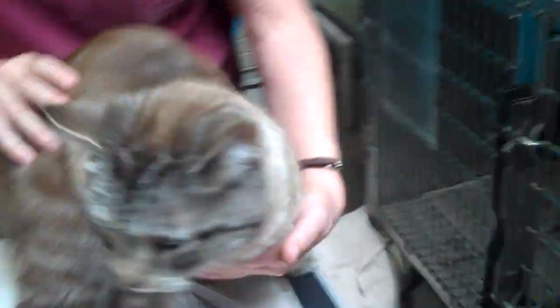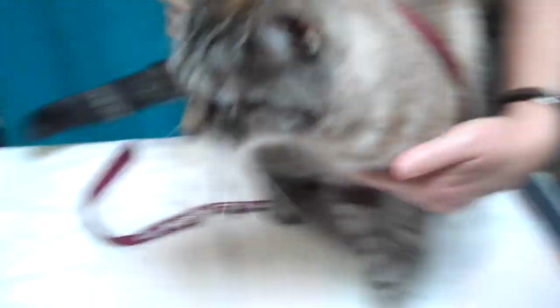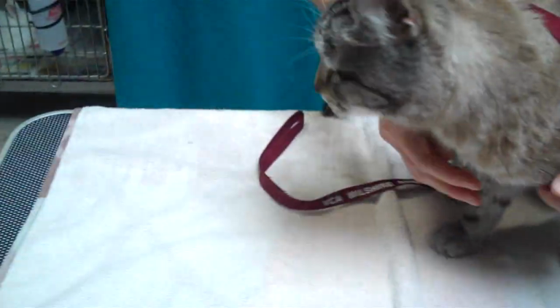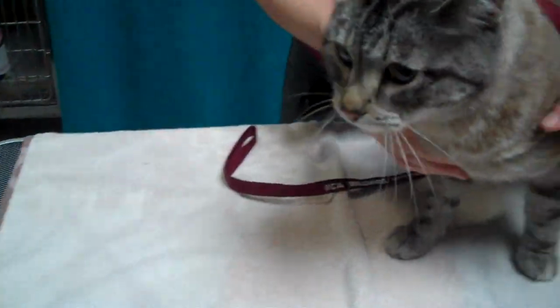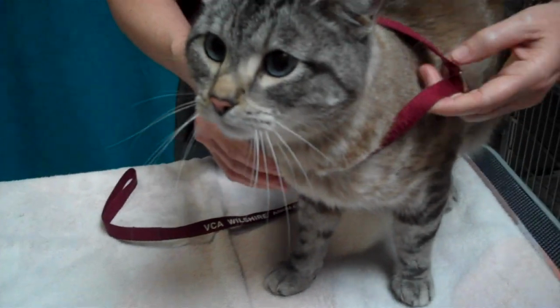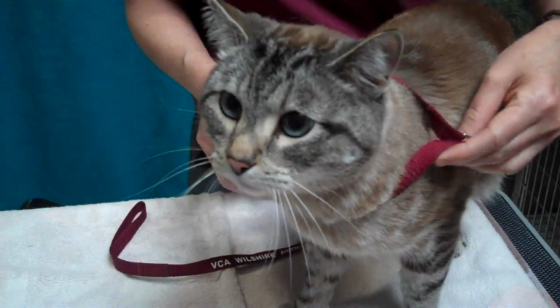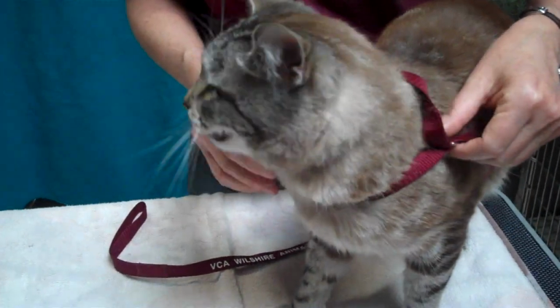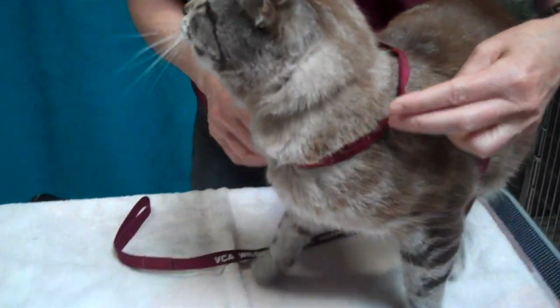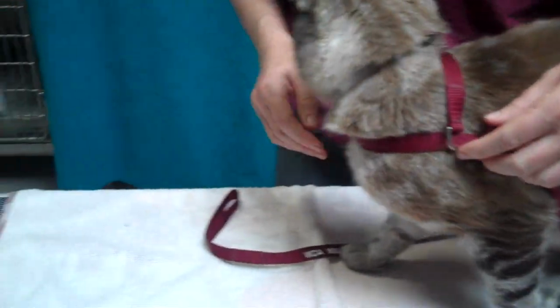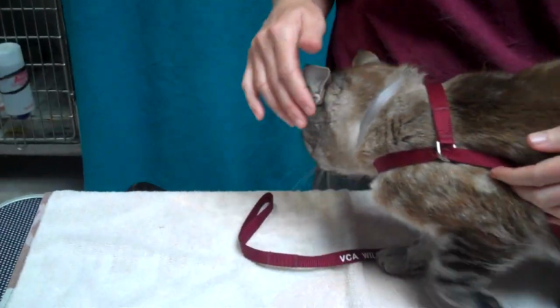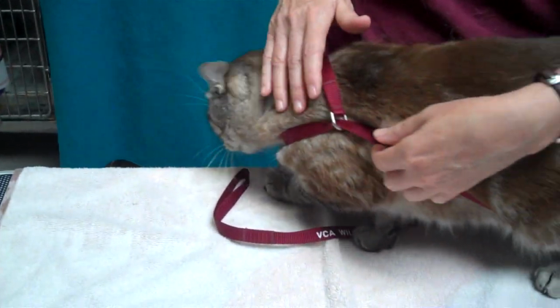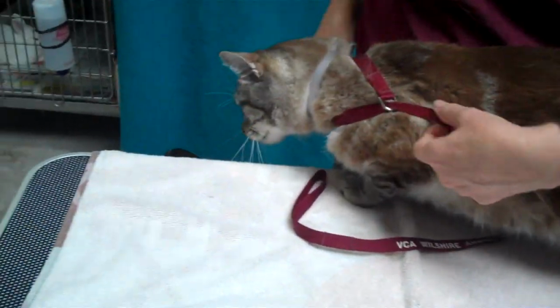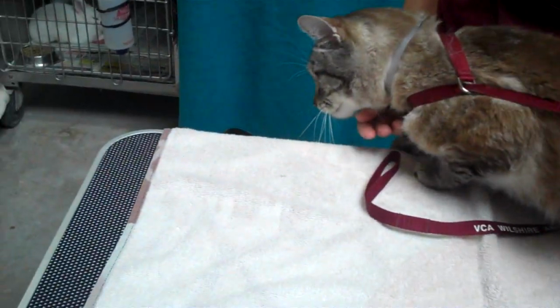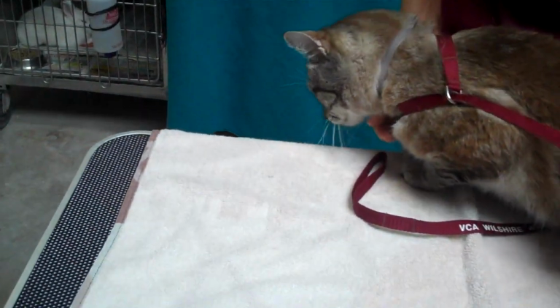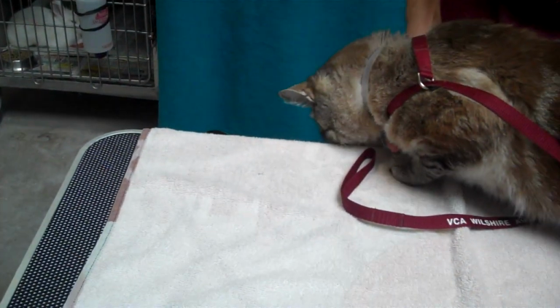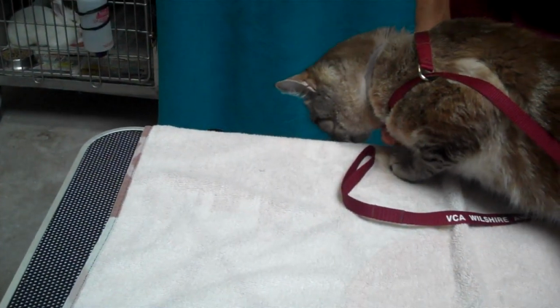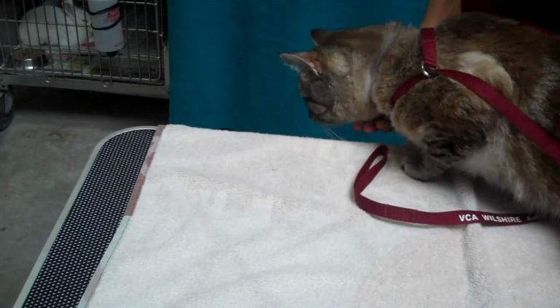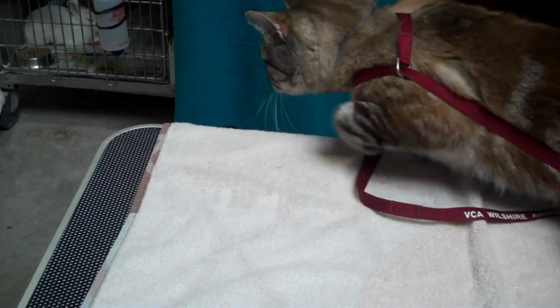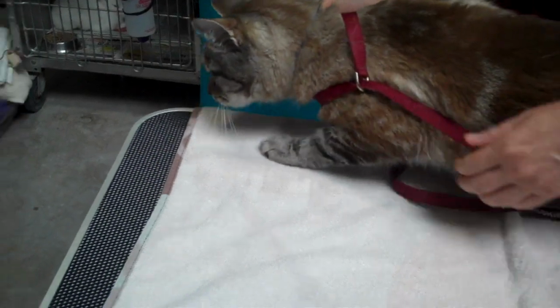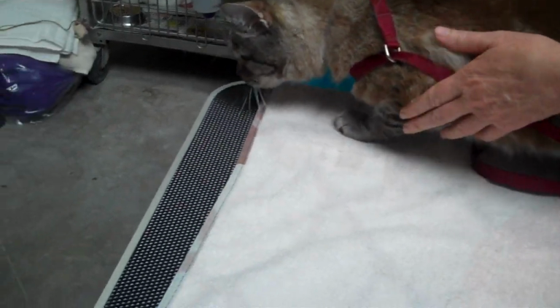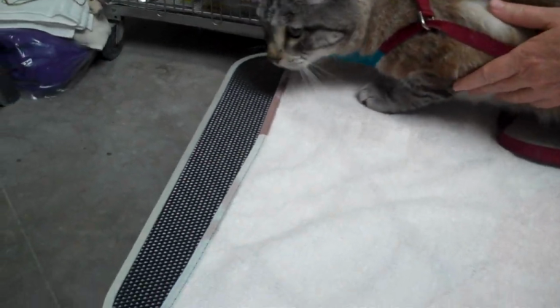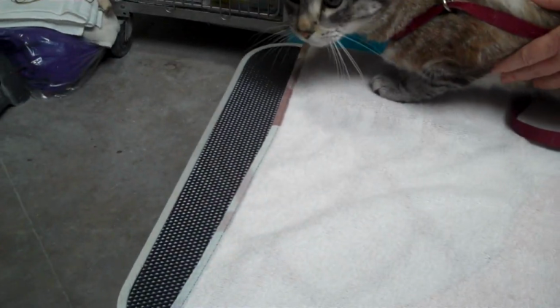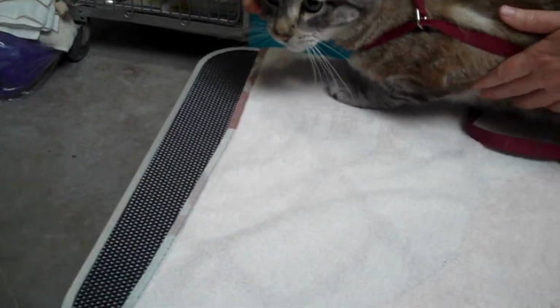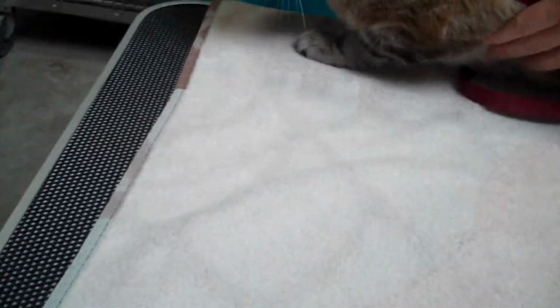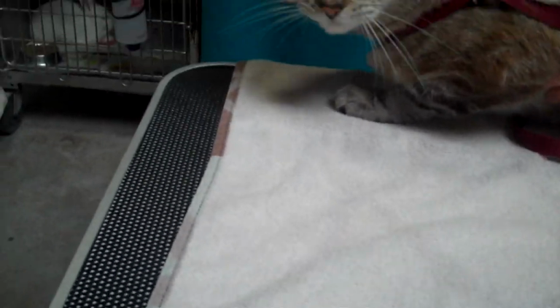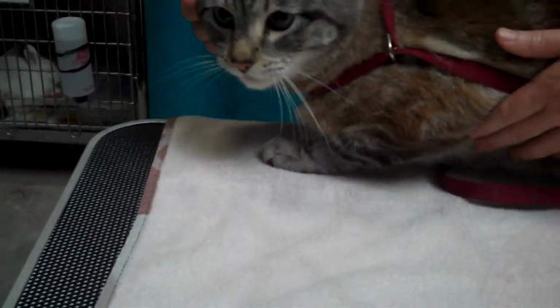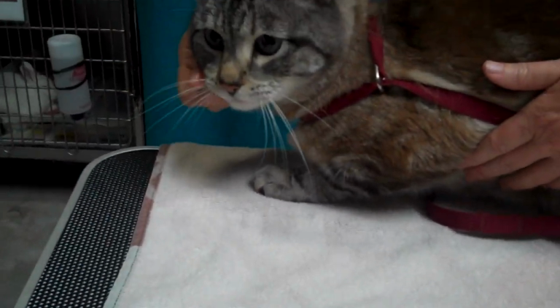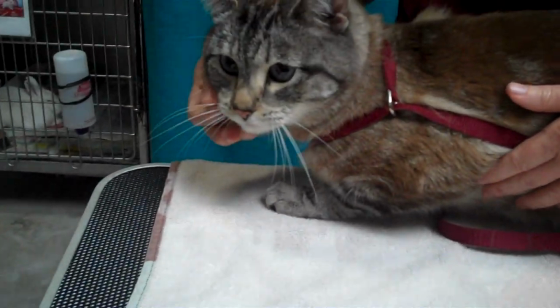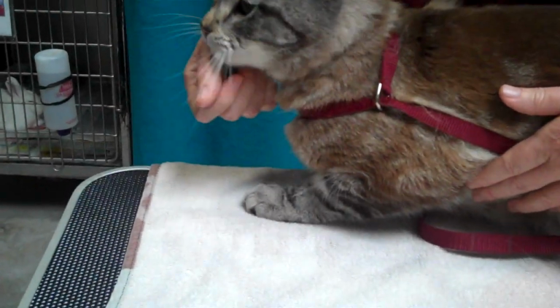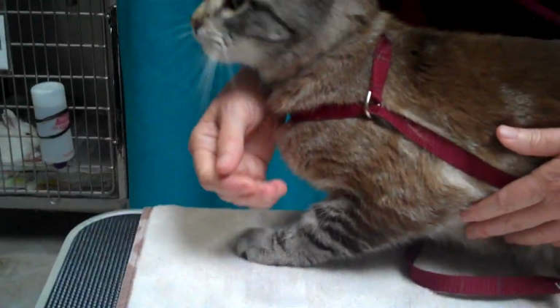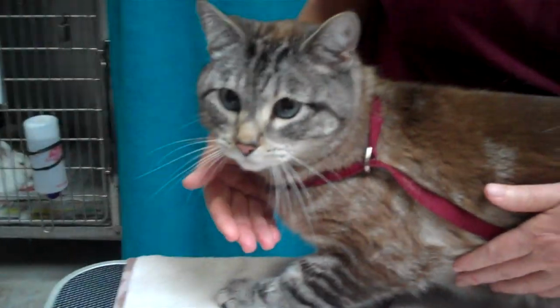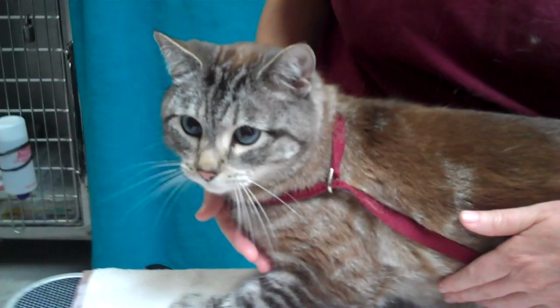He's an owner surrender, and we're just so surprised. He's absolutely gorgeous and lovely. He's affectionate. He's got these giant blue eyes. He's just stunning.